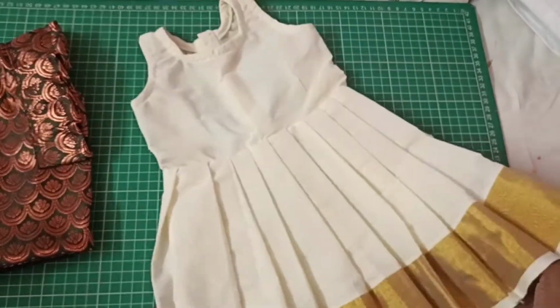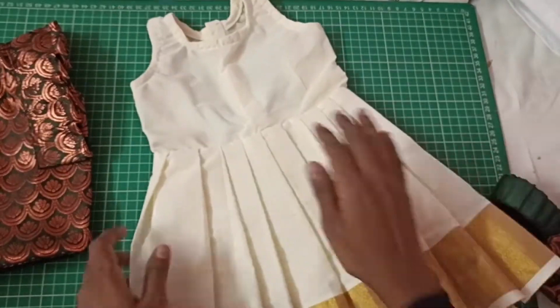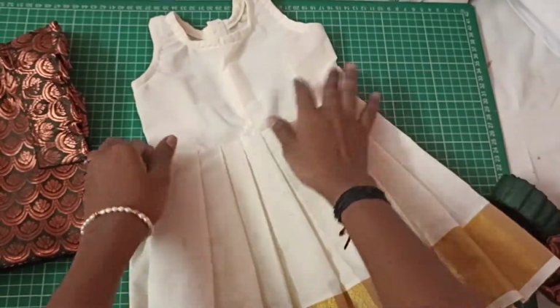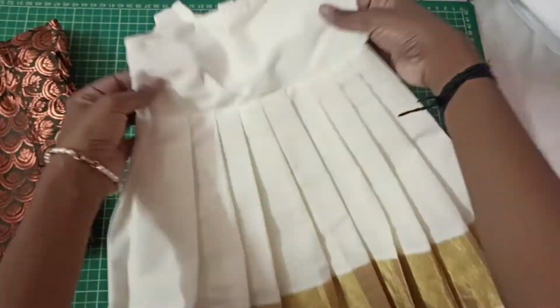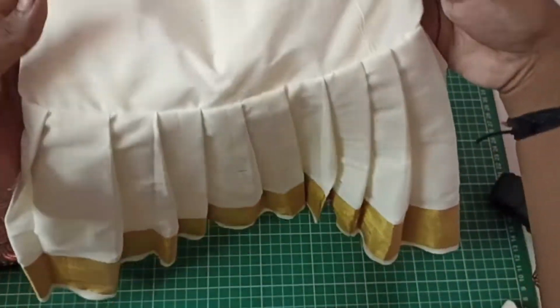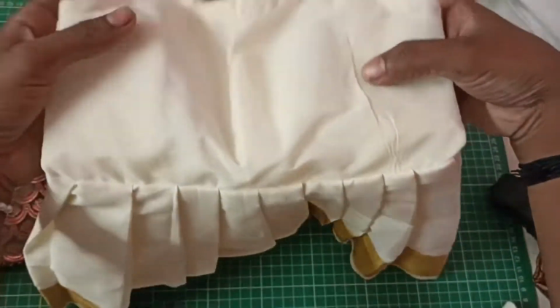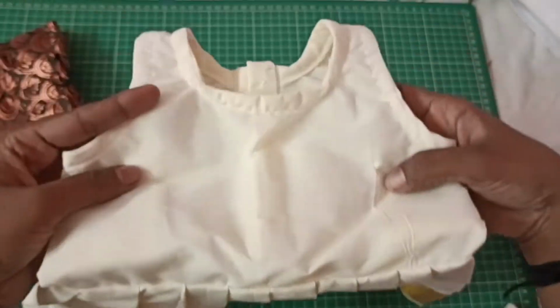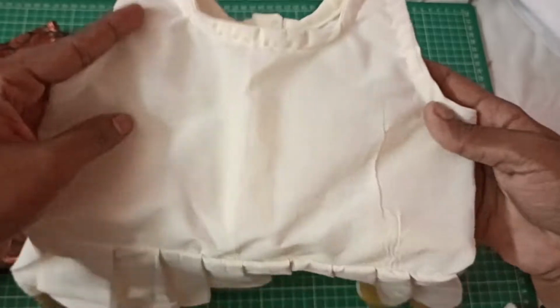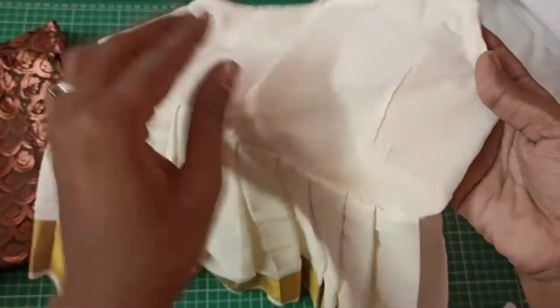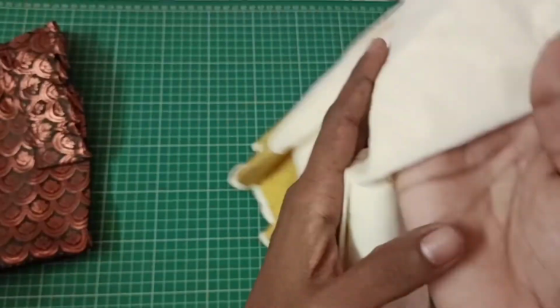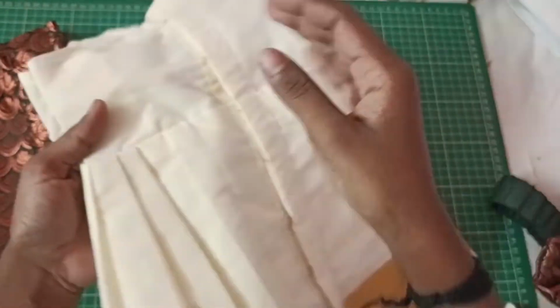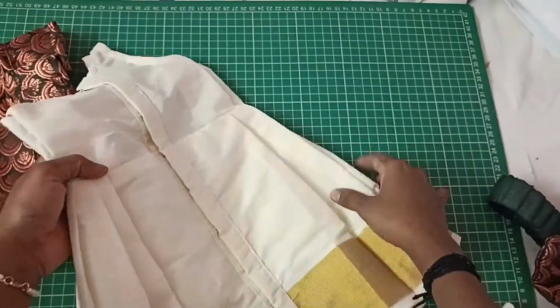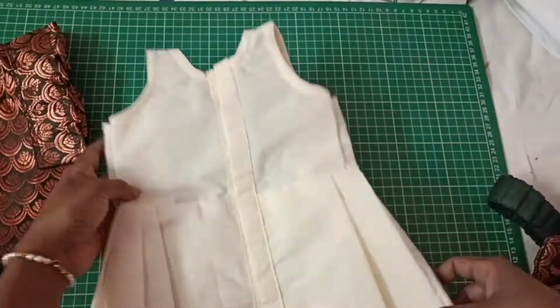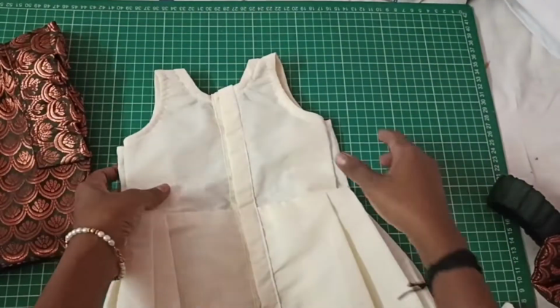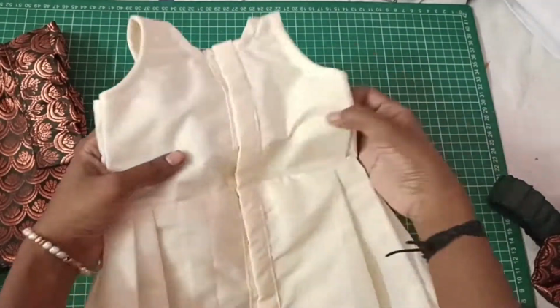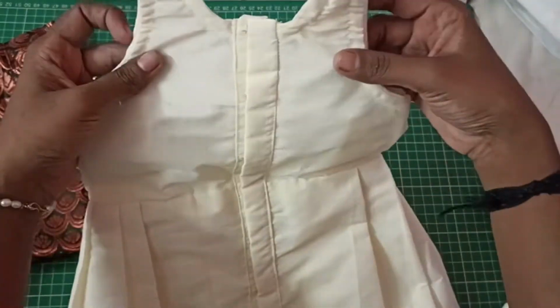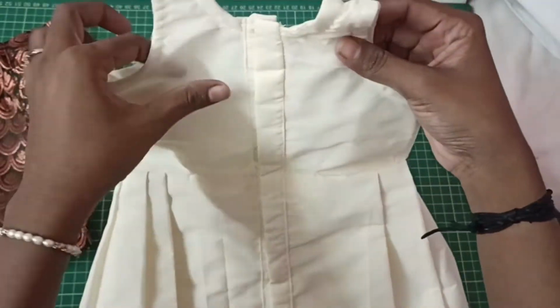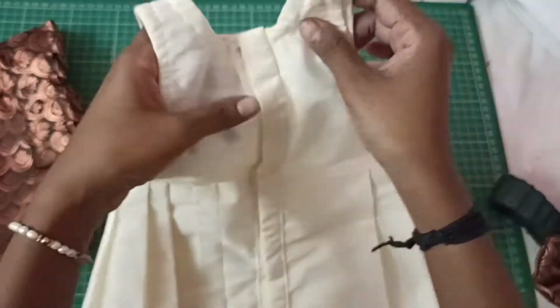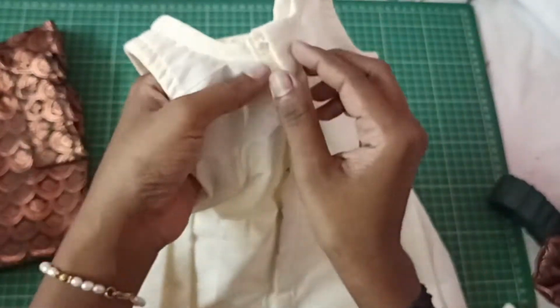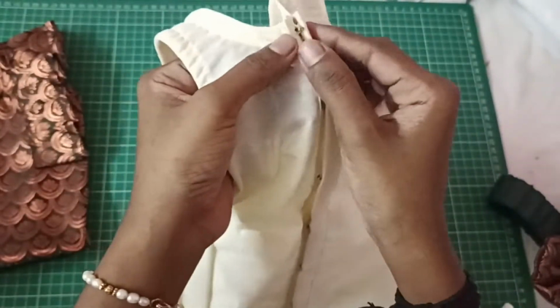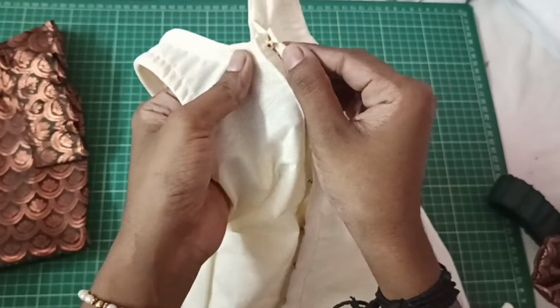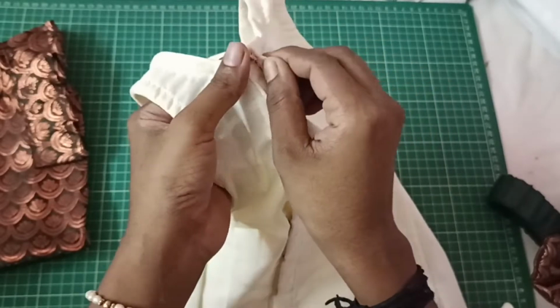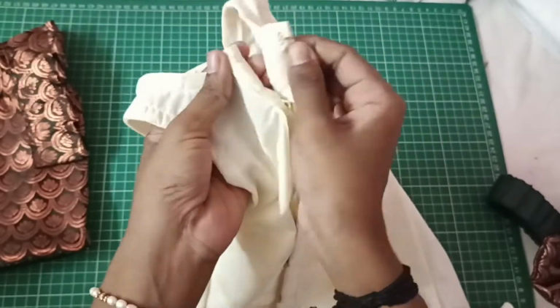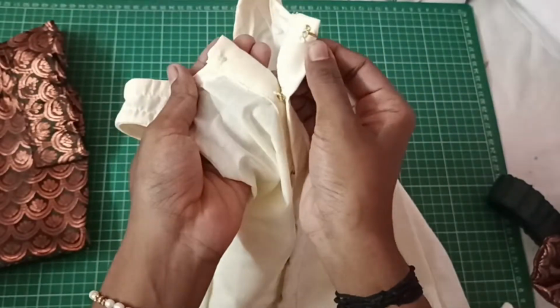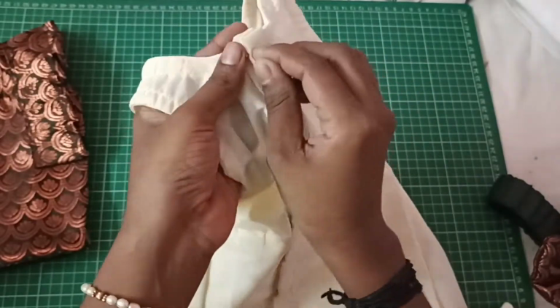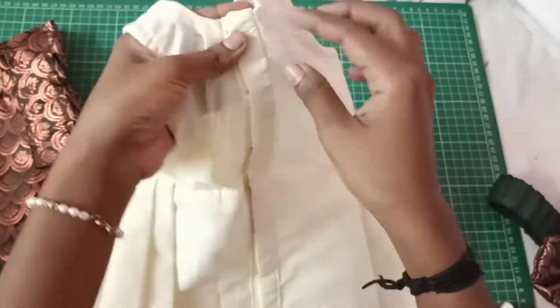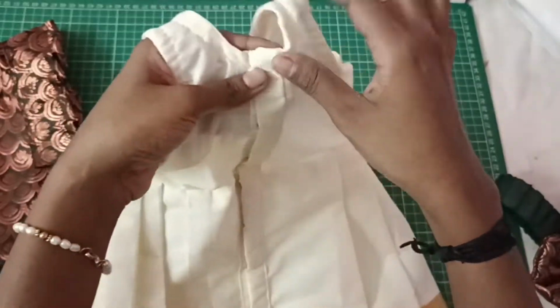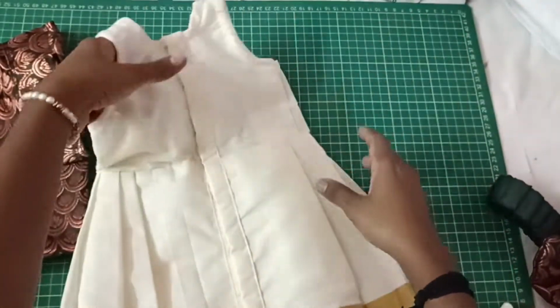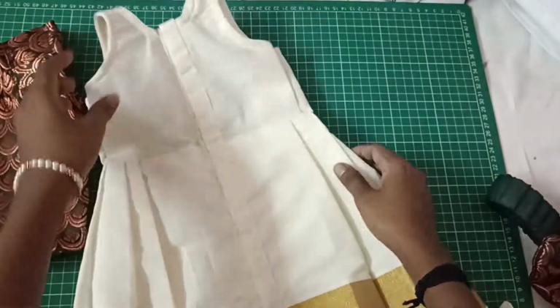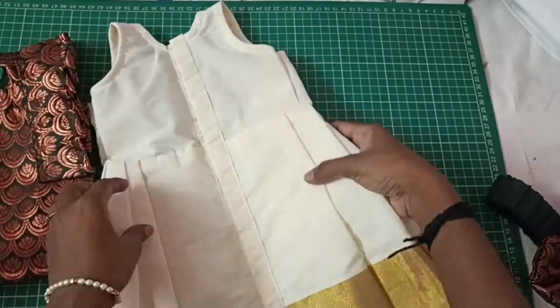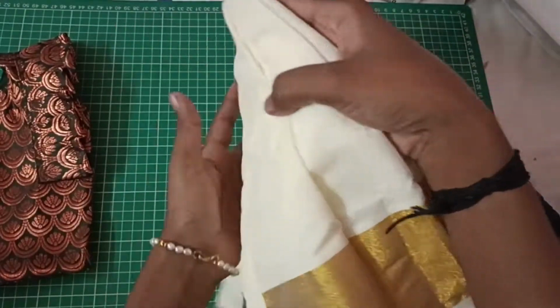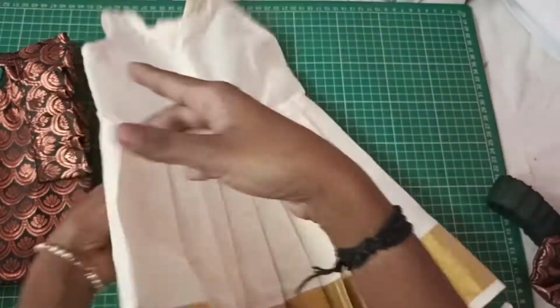It is a back open design with a front line. The back side of the frock is completely open. It is not a stitch-and-concealed type, and it is not a skirt portion.